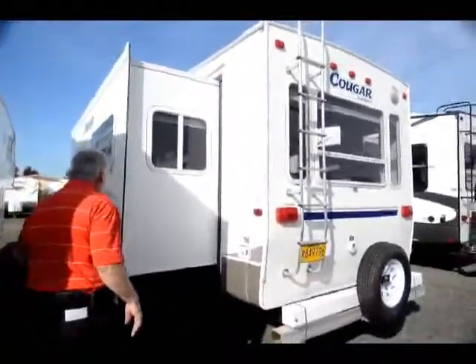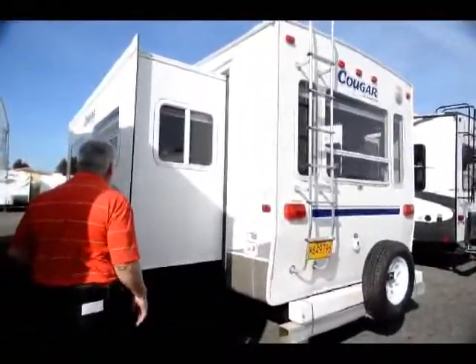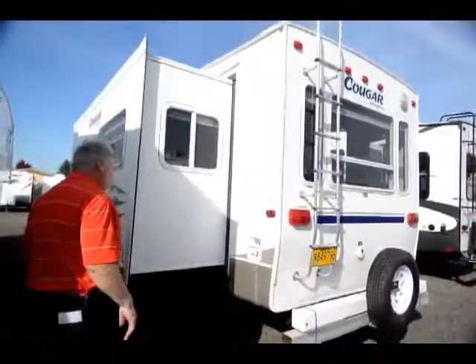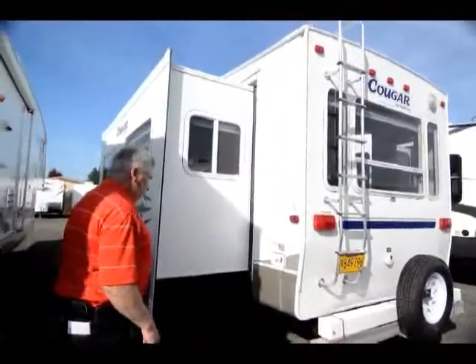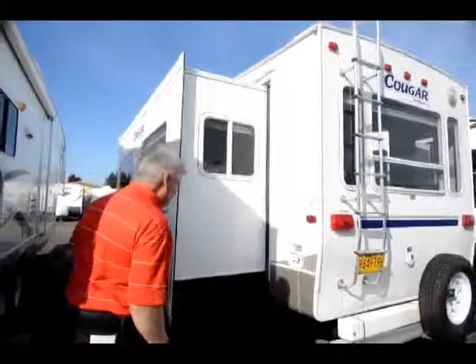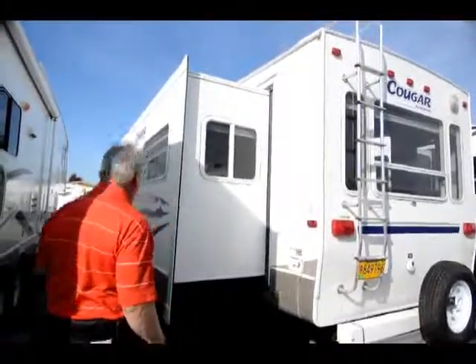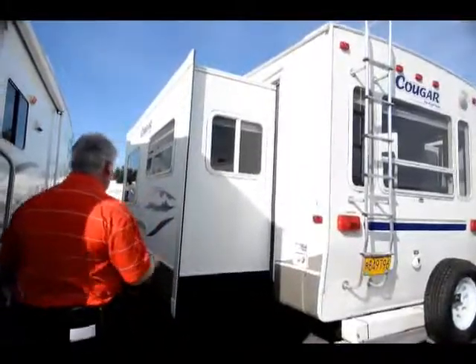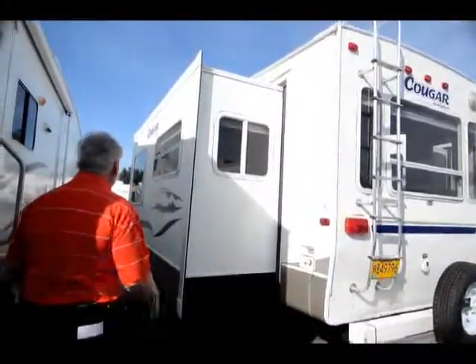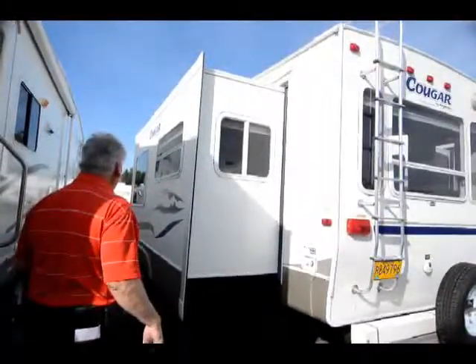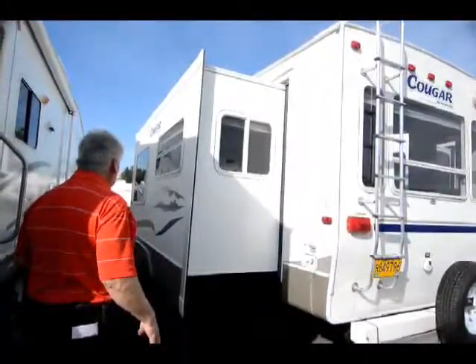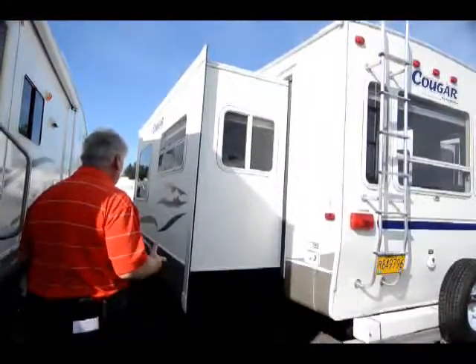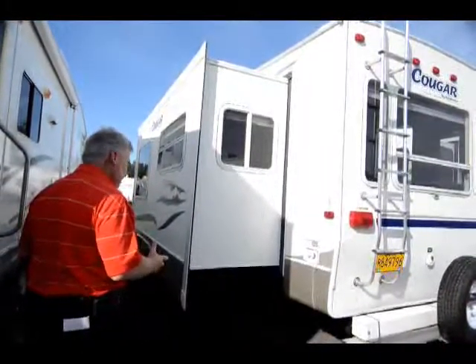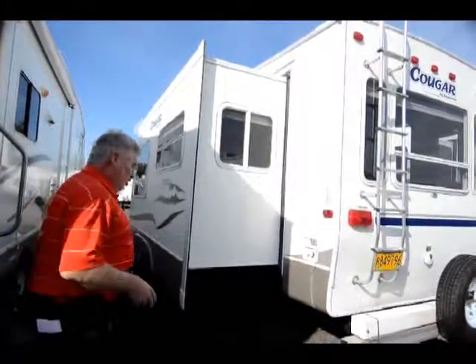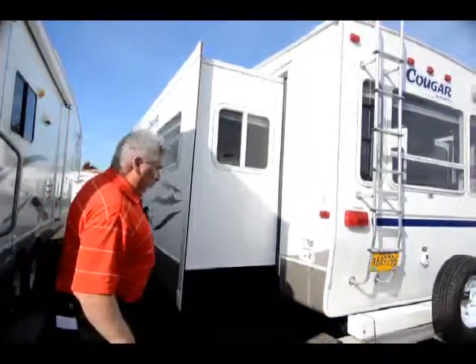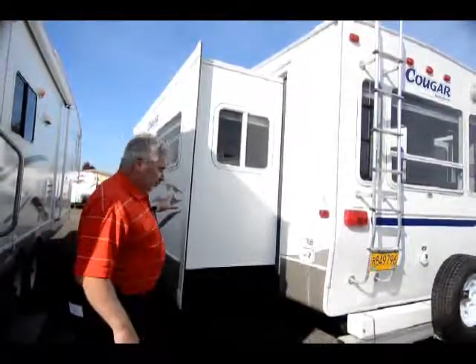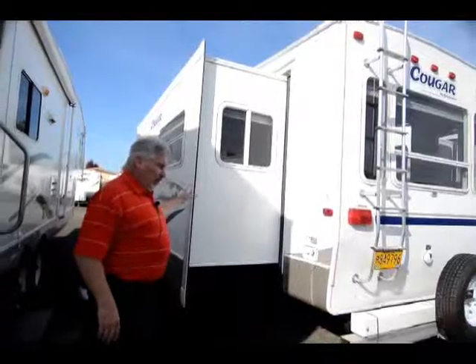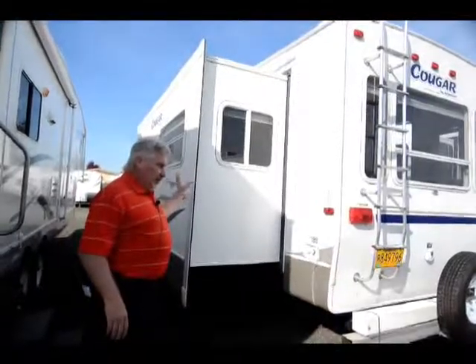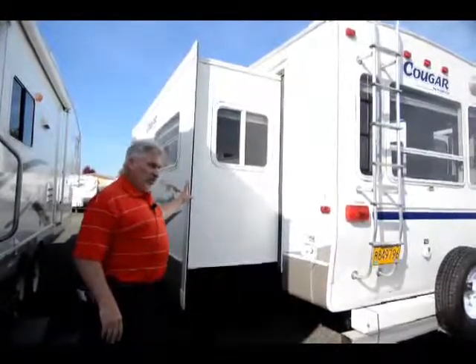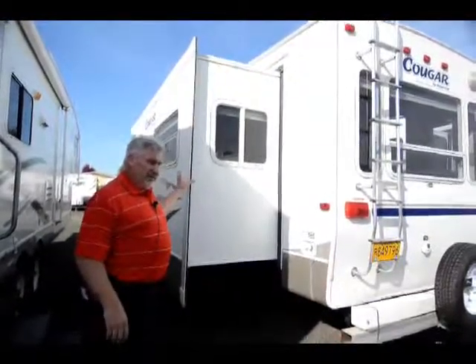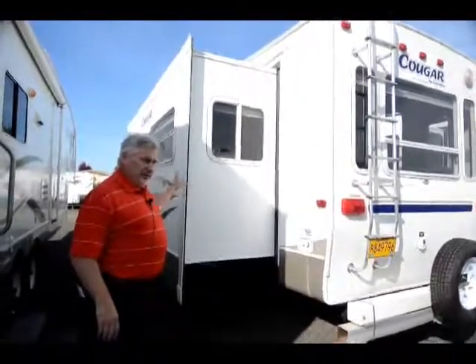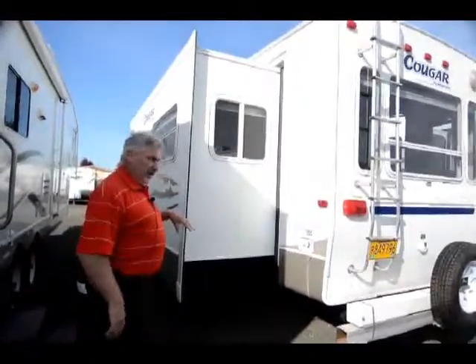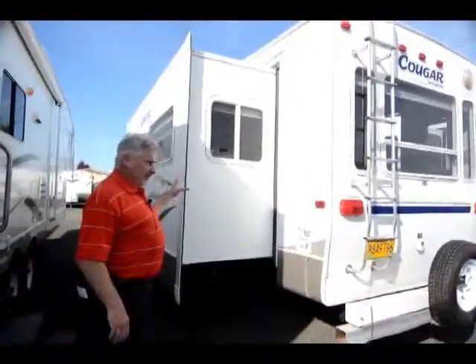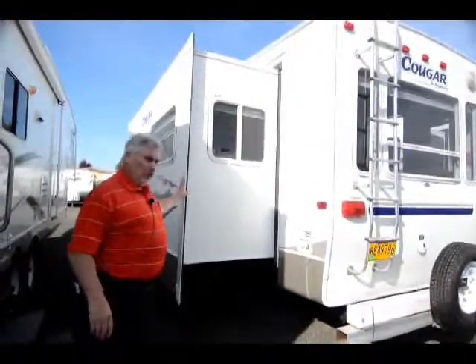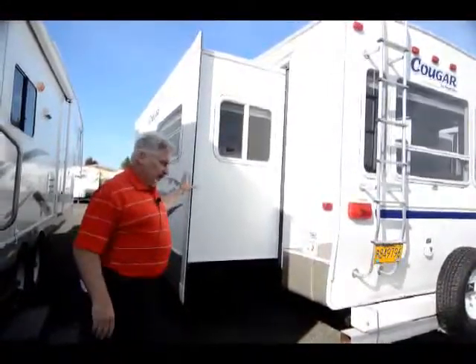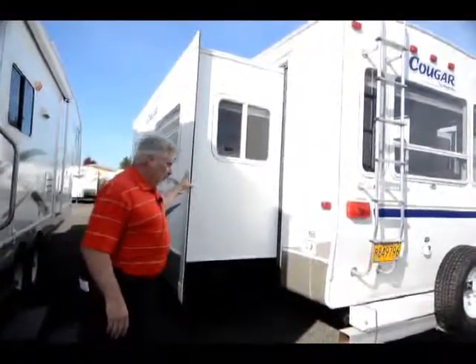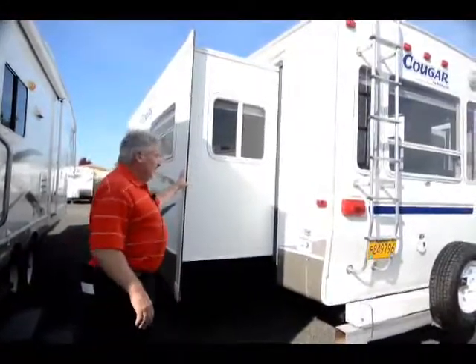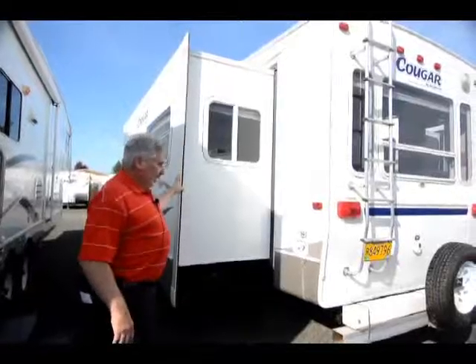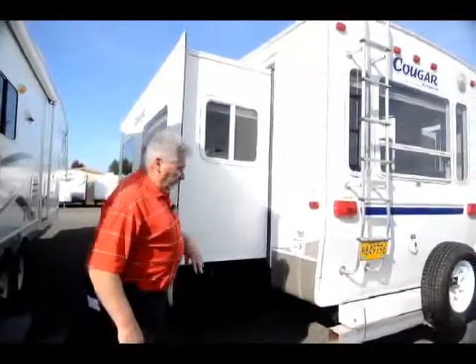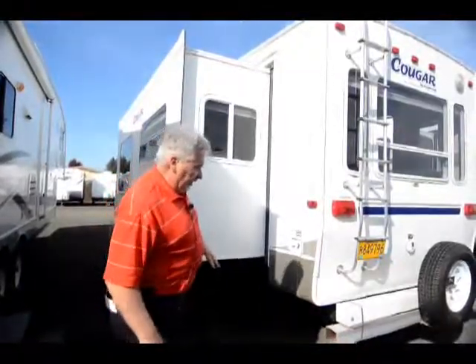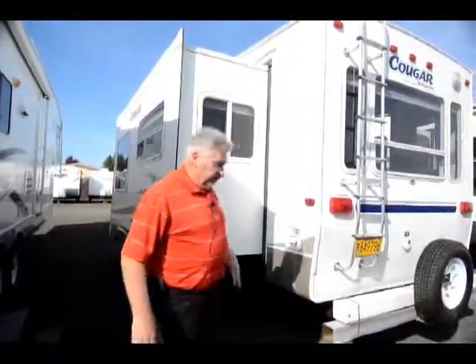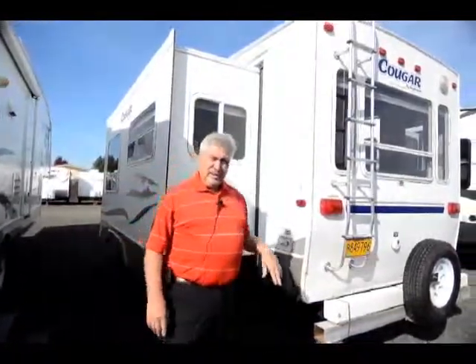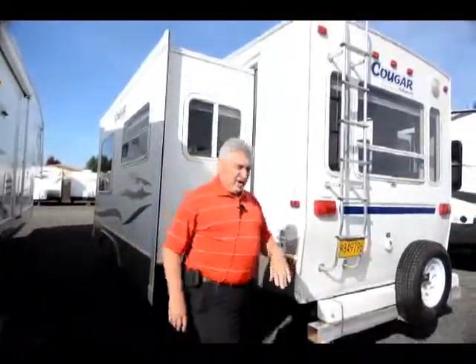The decals on this unit are in good shape — there's not a lot of peeling. So you're getting a pretty decent unit. It's been pretty well taken care of for 2004. You got to remember this unit is already 11 years old going on 12, and it's been very well taken care of. Let's look at the inside.